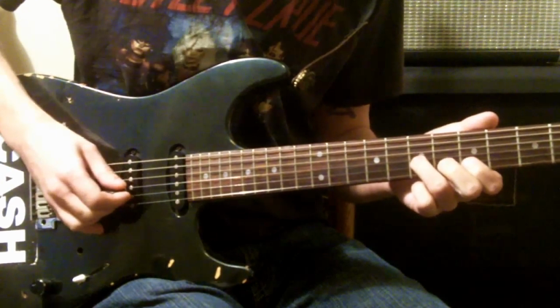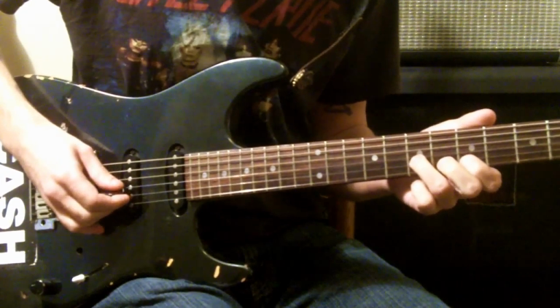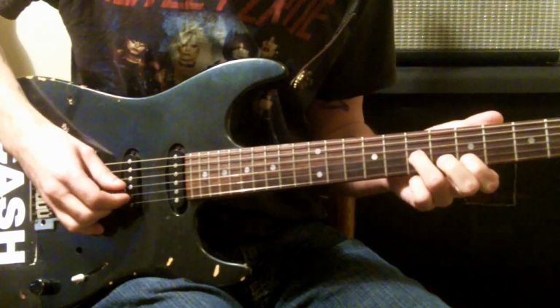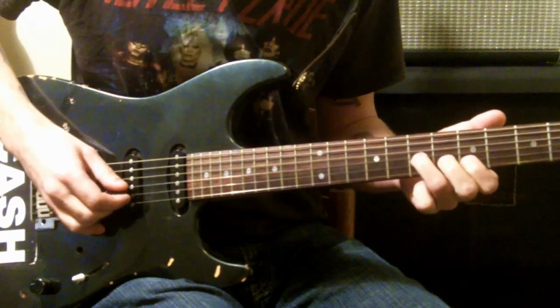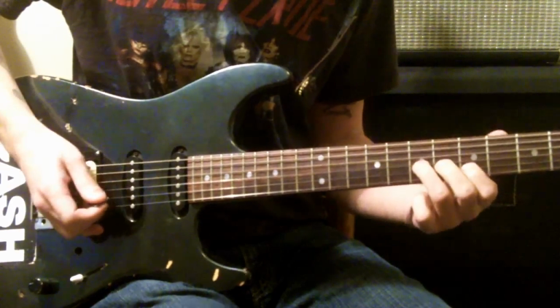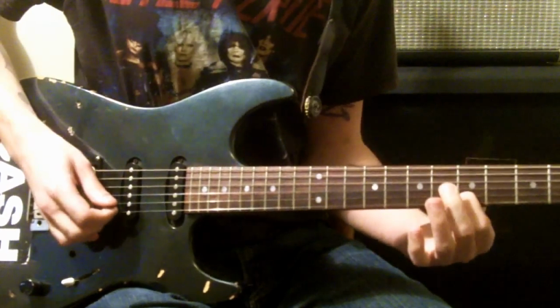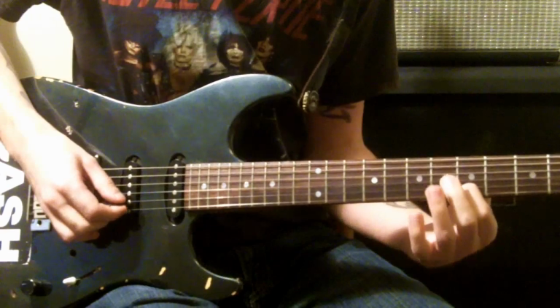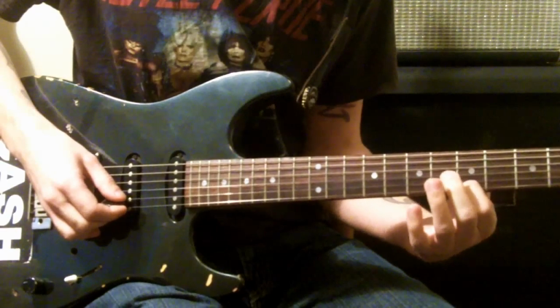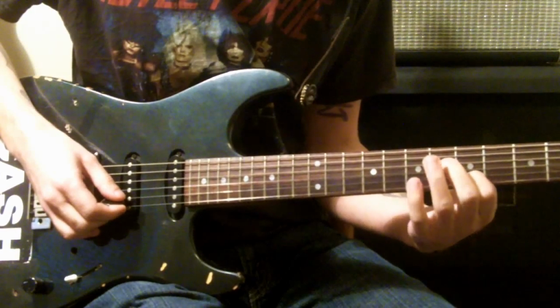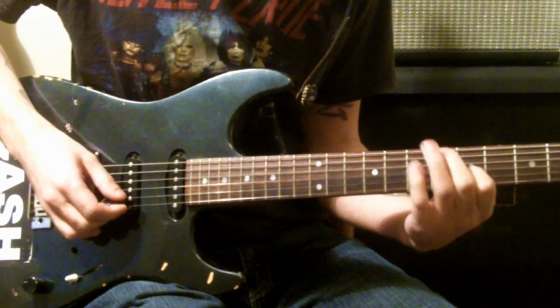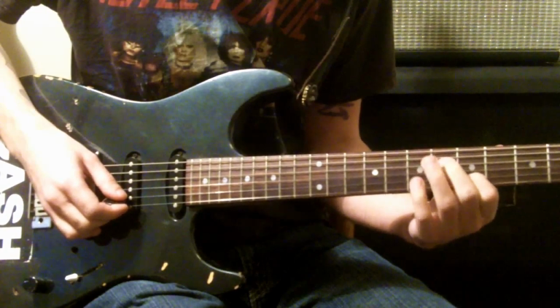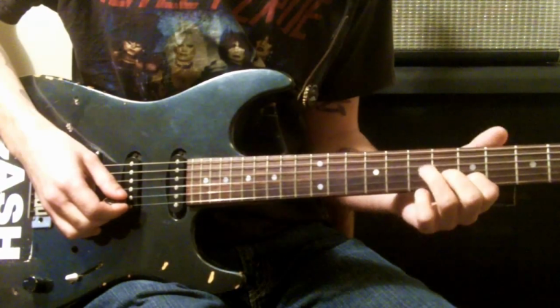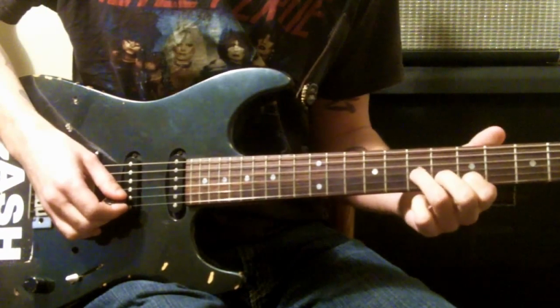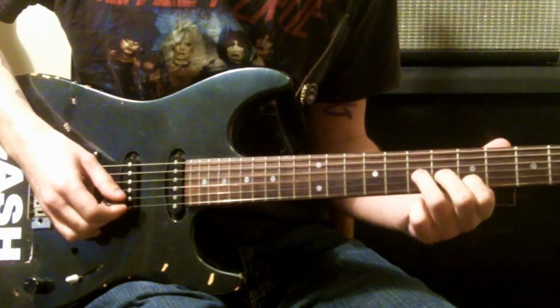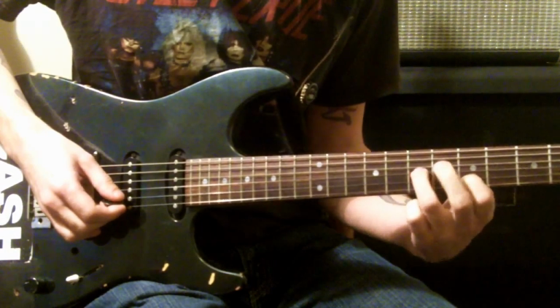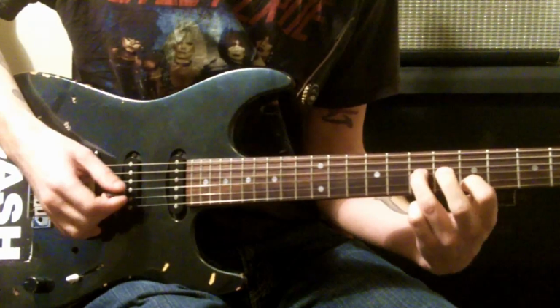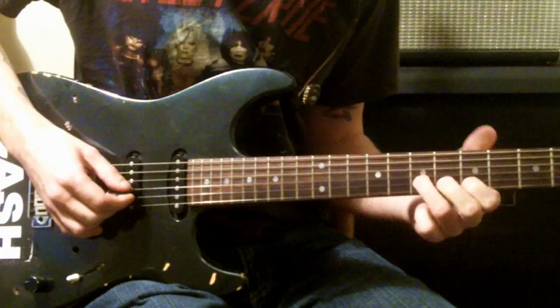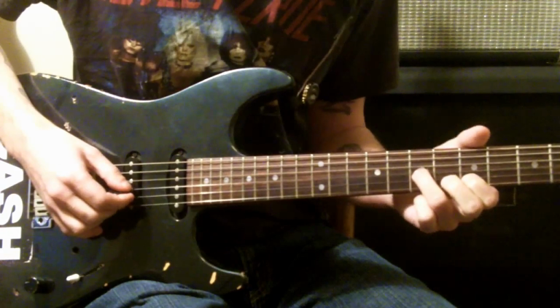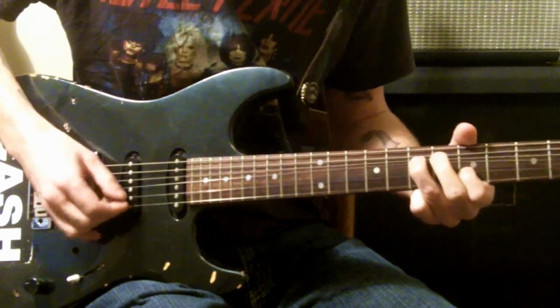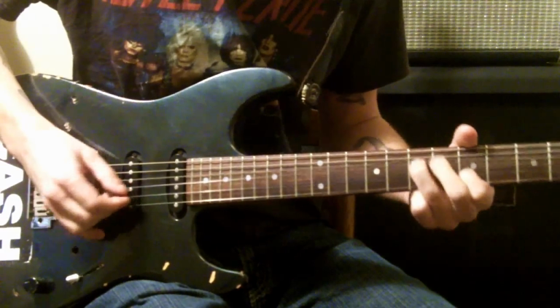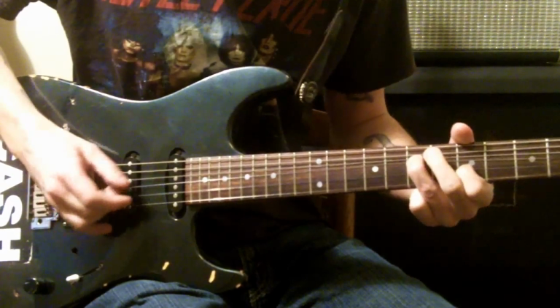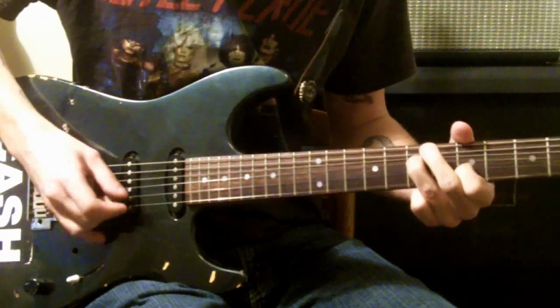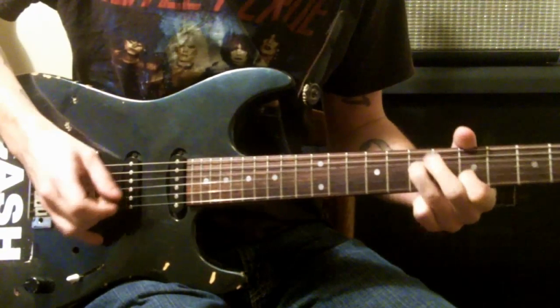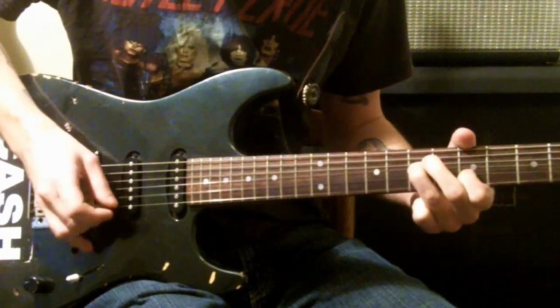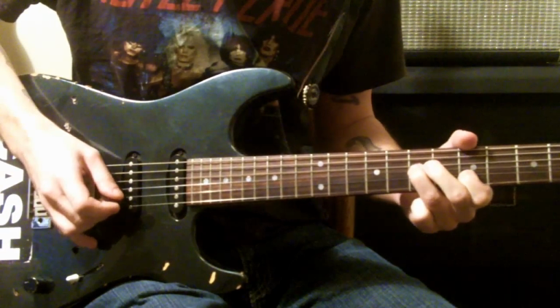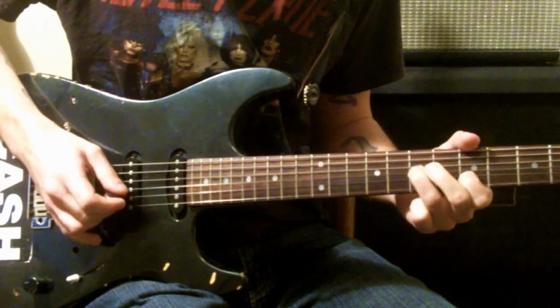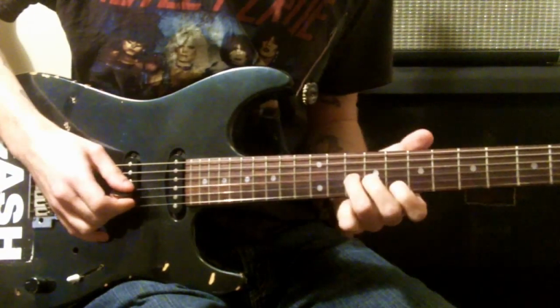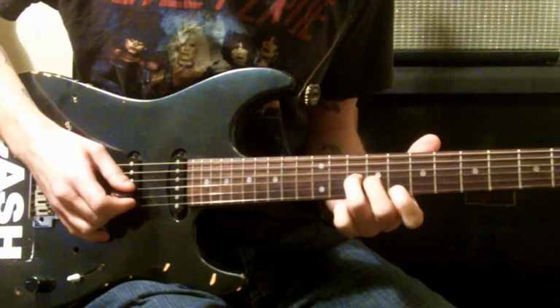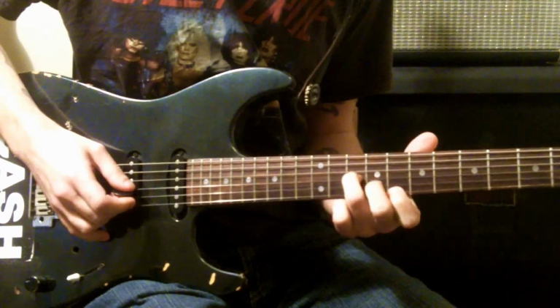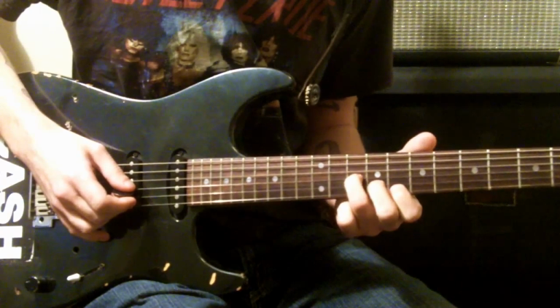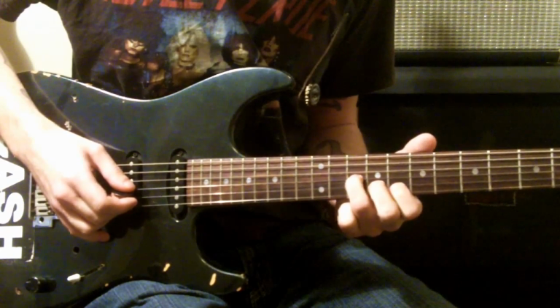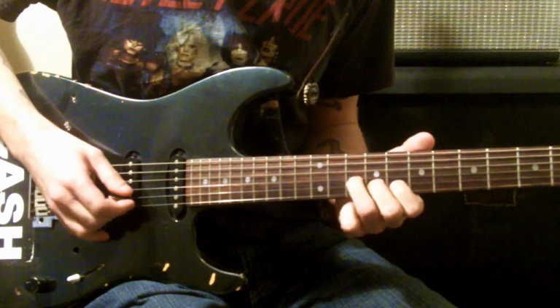The second part is the same thing, but you're going to have the second string on the 5th fret and then the one right above it on the 7th. Then you're going to go to 10 and 8.